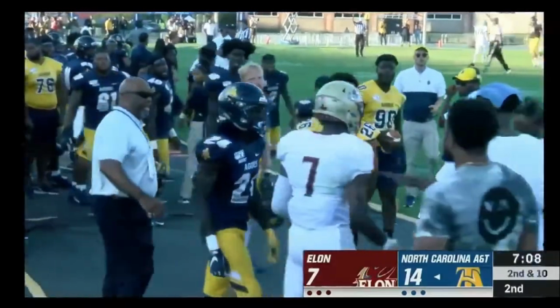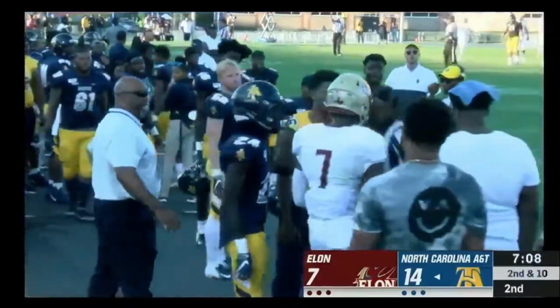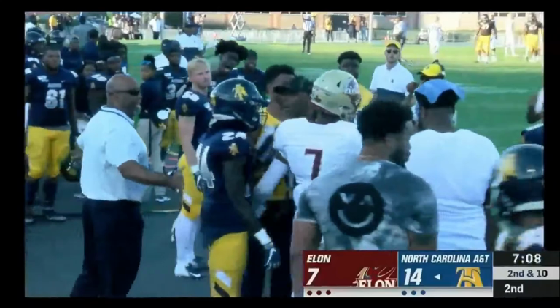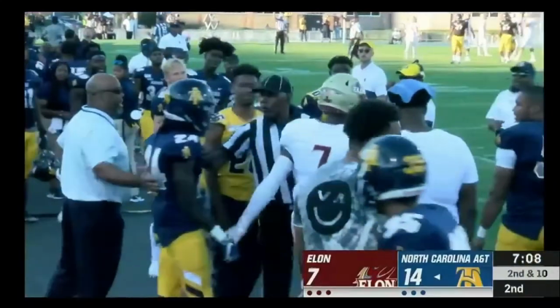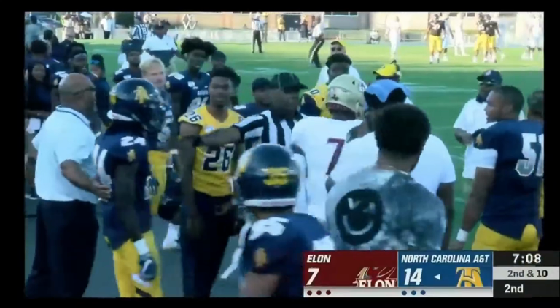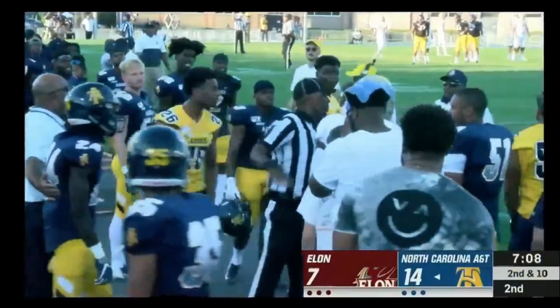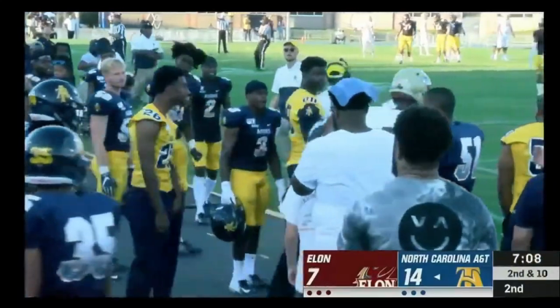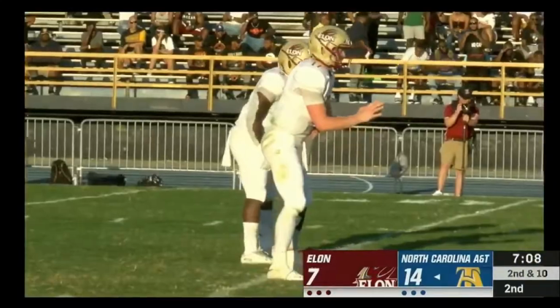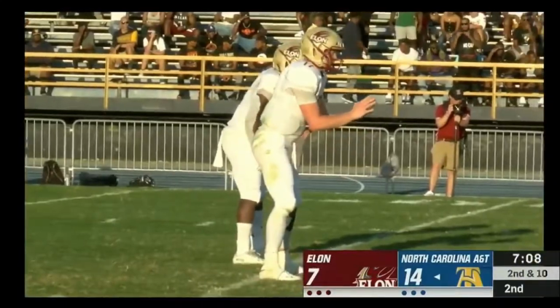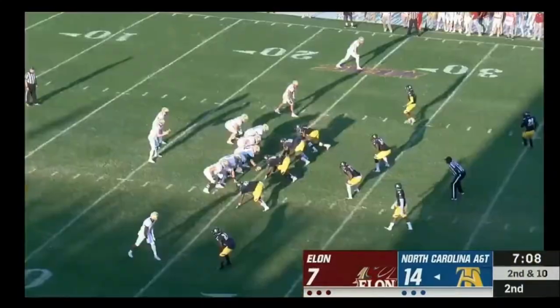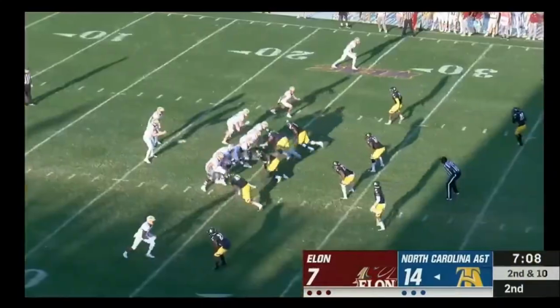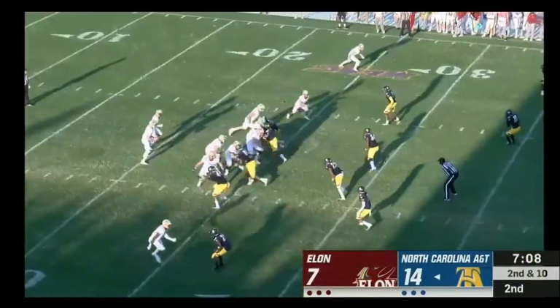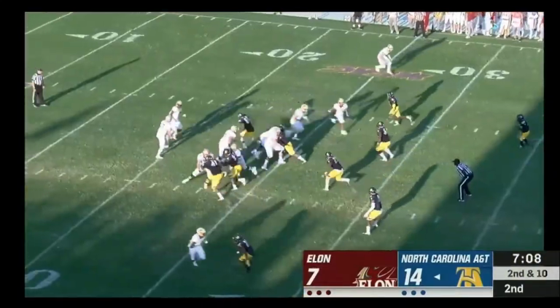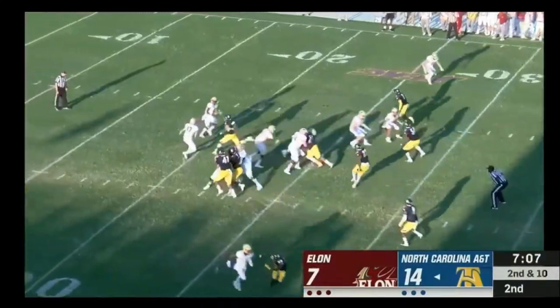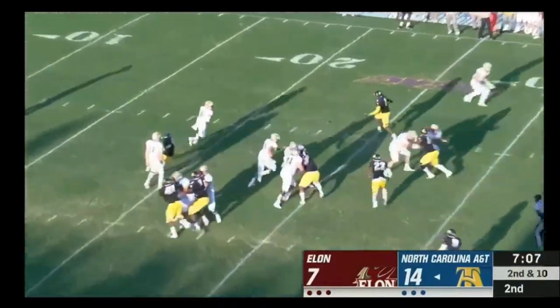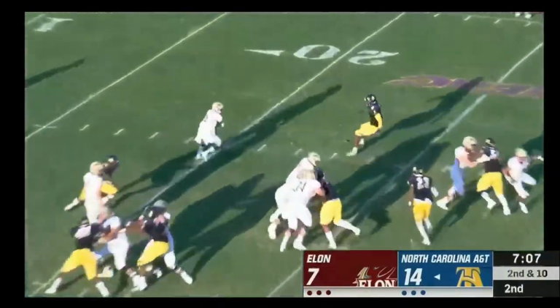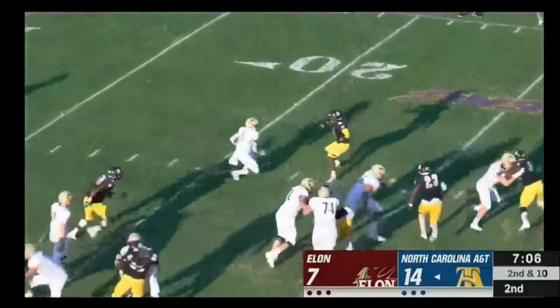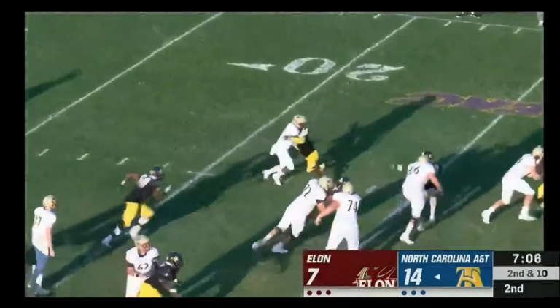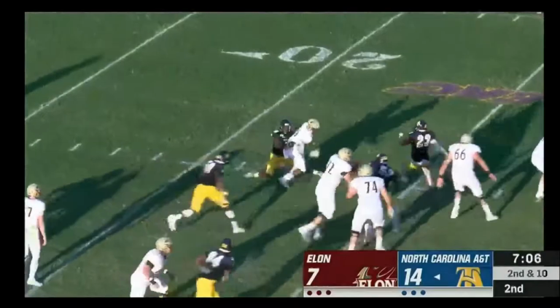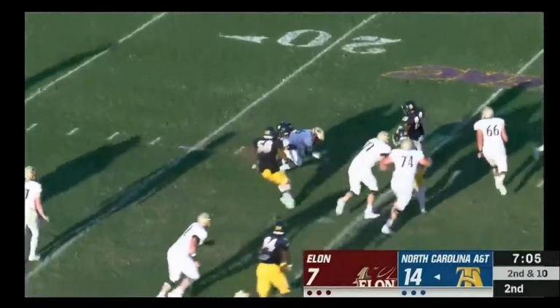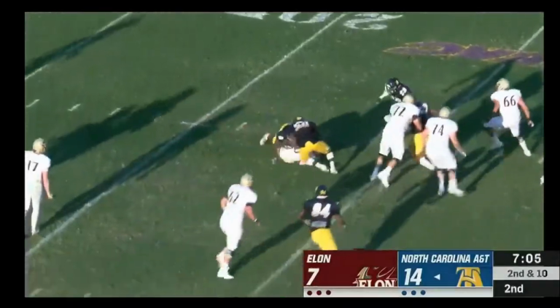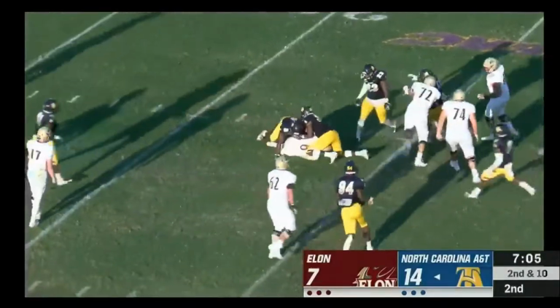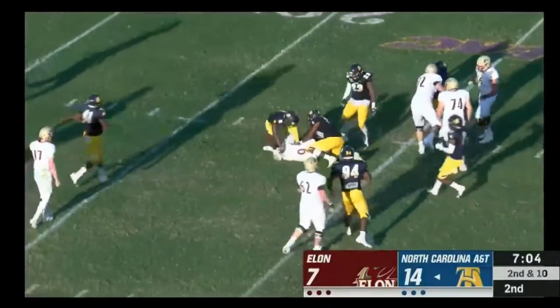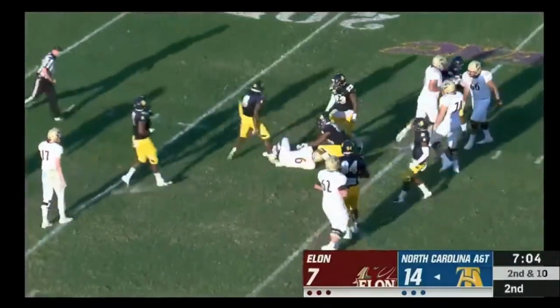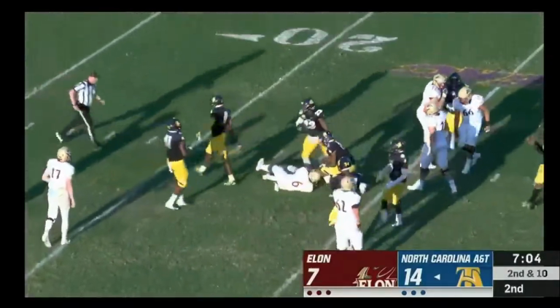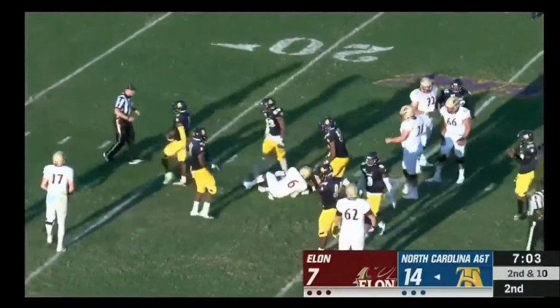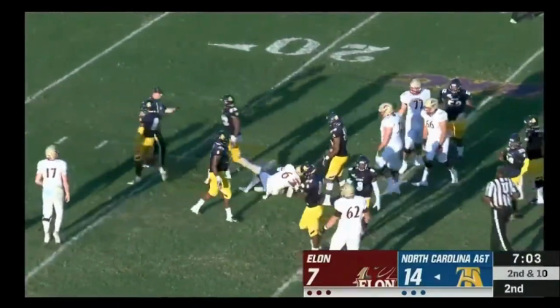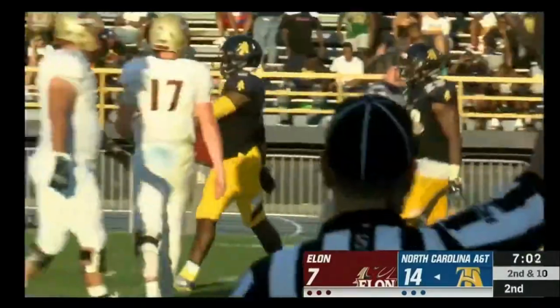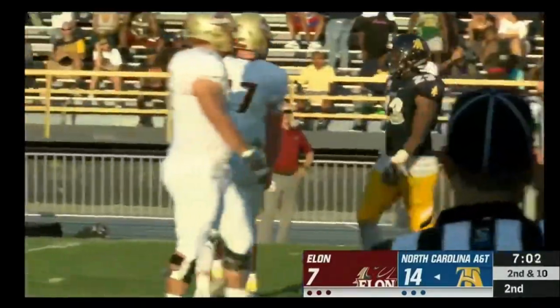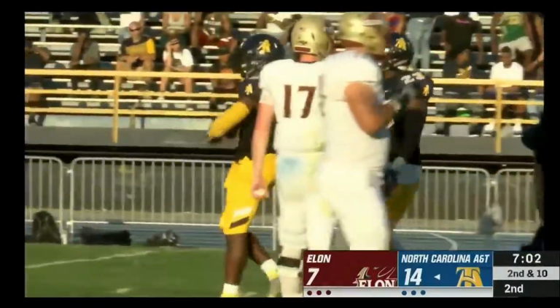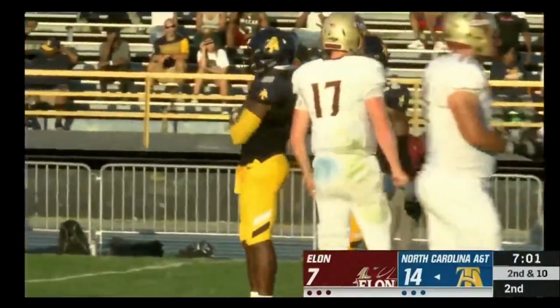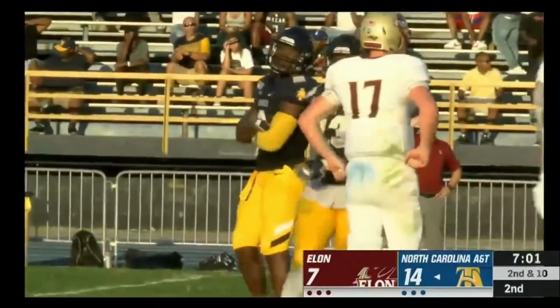The team defensively has got some defensive momentum. The pitch to Thomas — tries to cut it up field and he is stopped dead in his tracks.